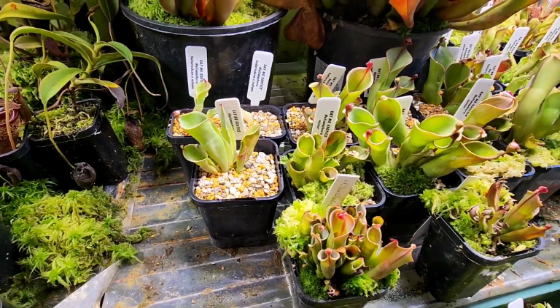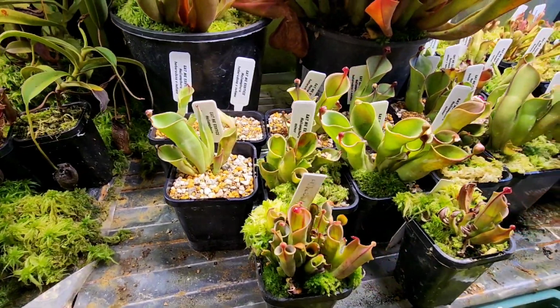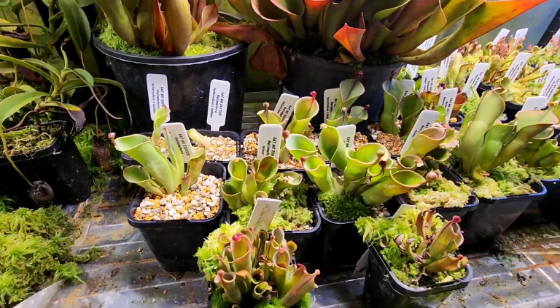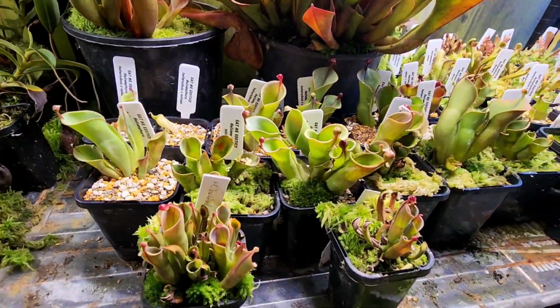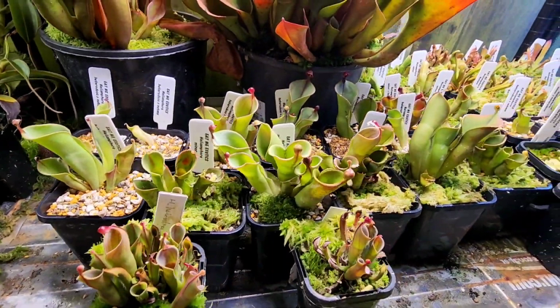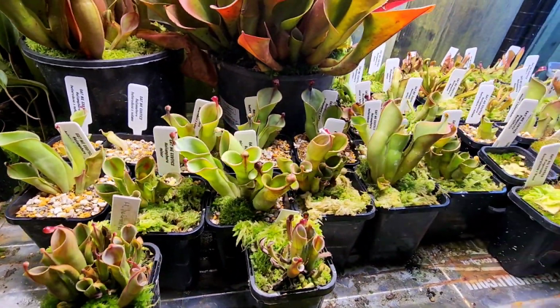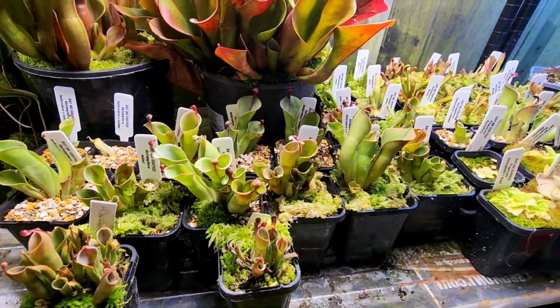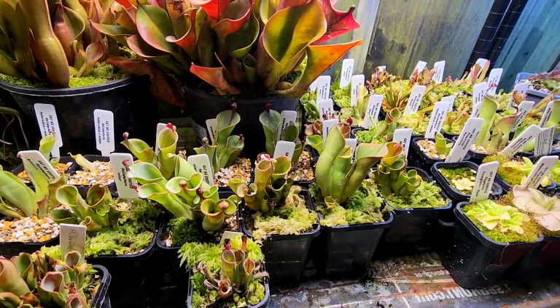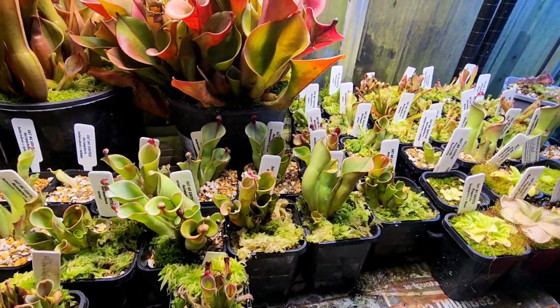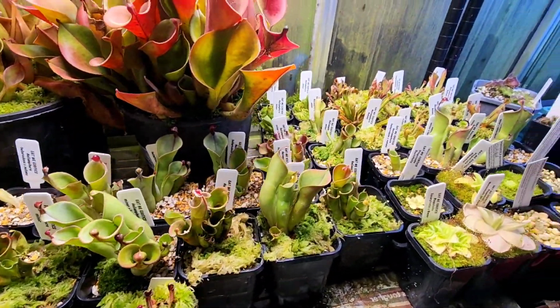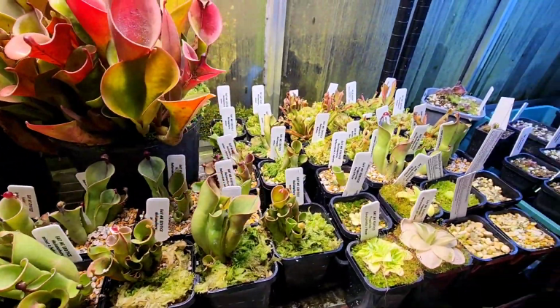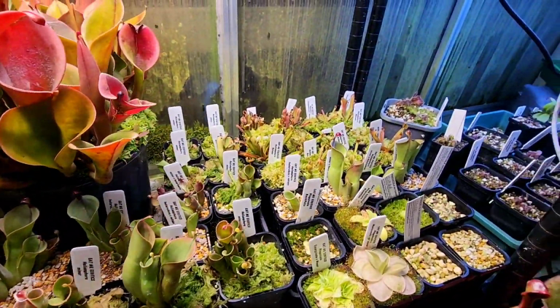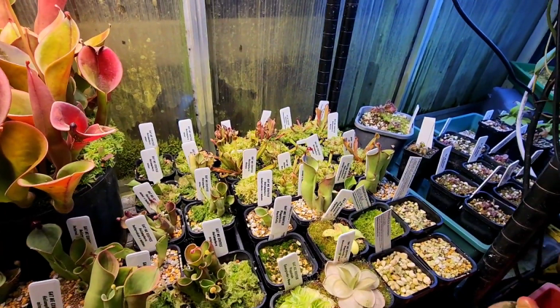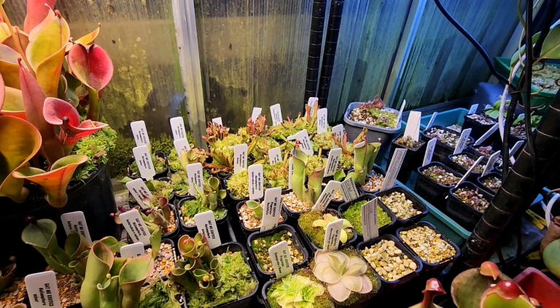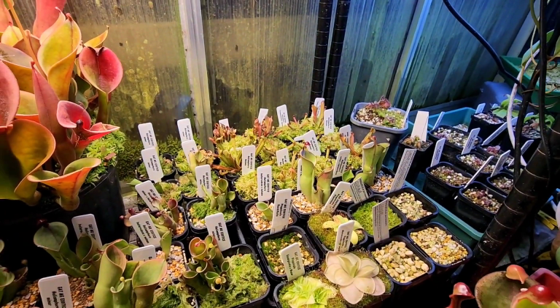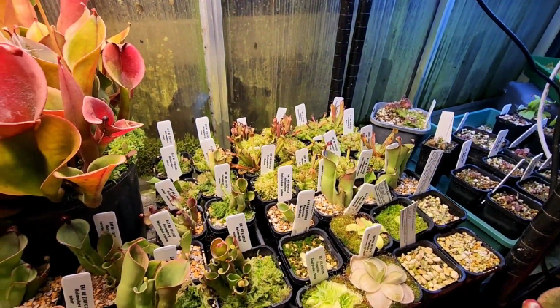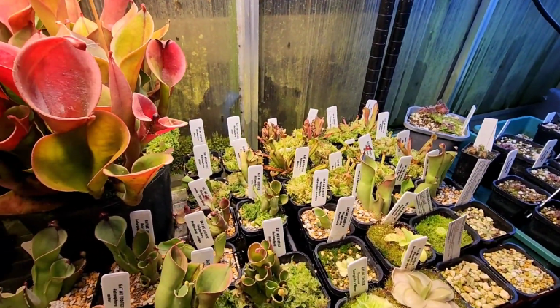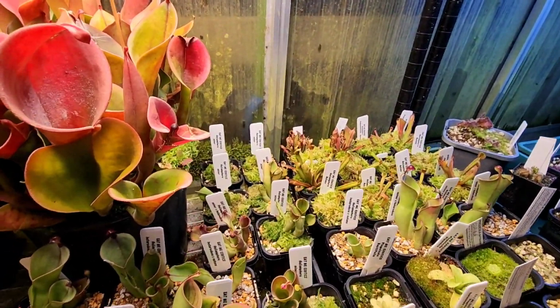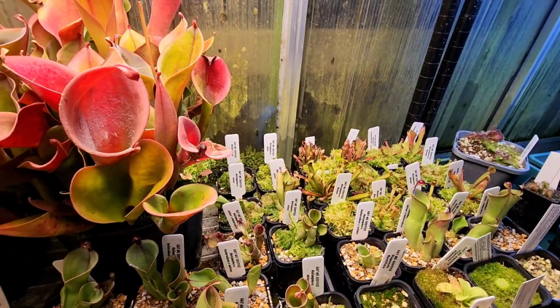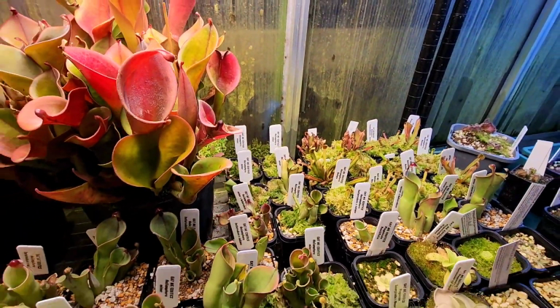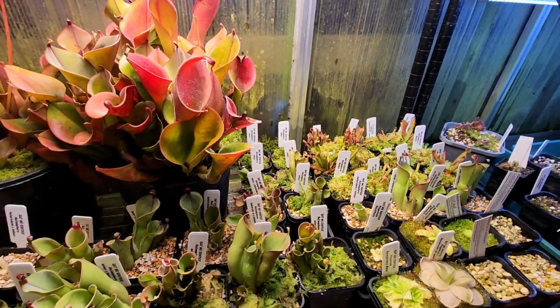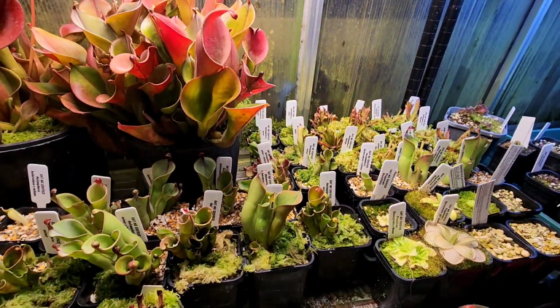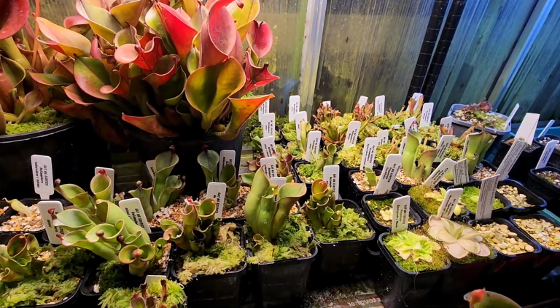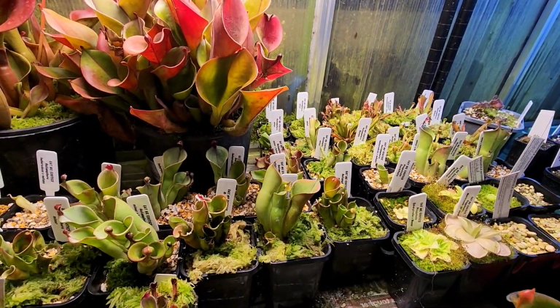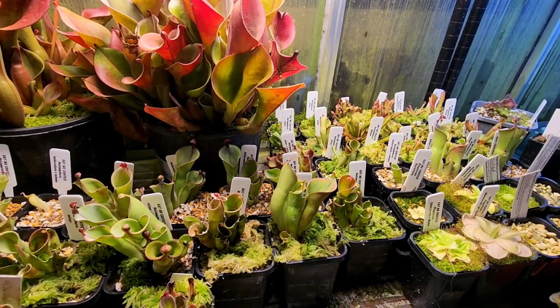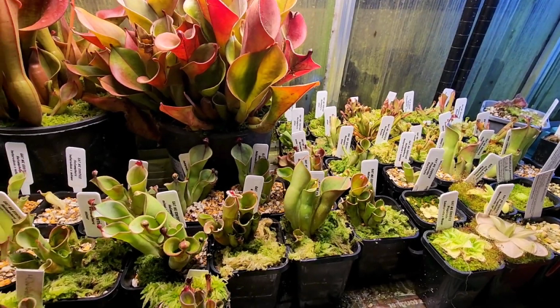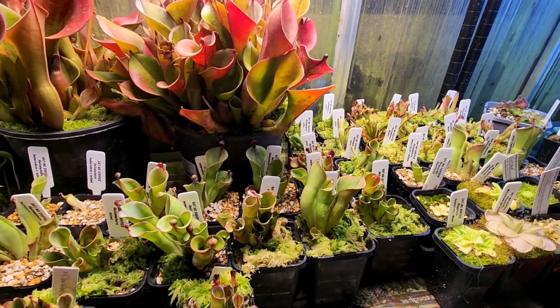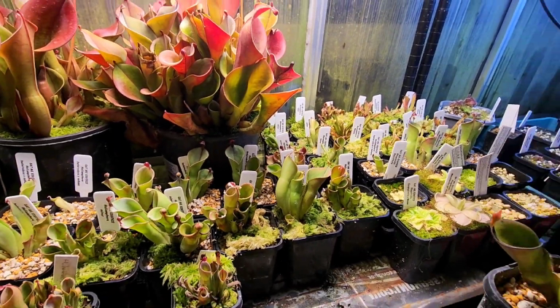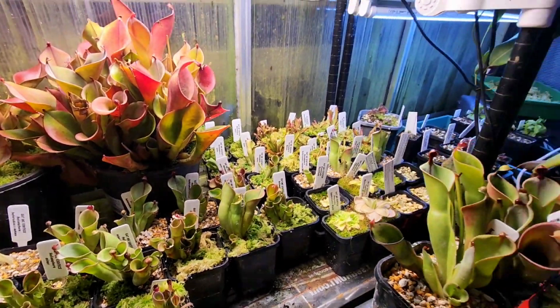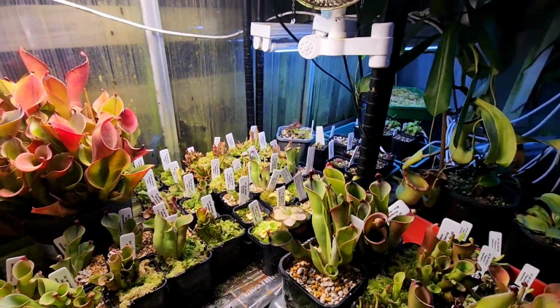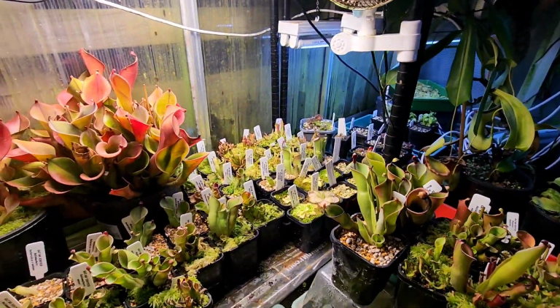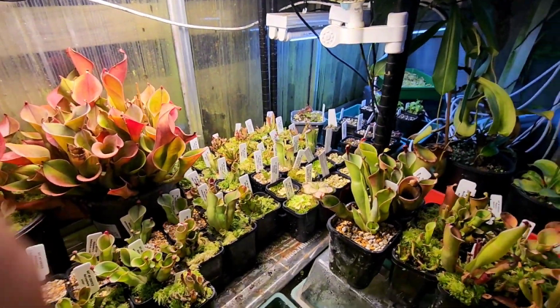So I'll come back through and top dress some of these divisions later. Possibly at some point next year, once these have all settled in, I dare say I'll have a couple of spare Heliamphora up for offer, which you can look forward to.